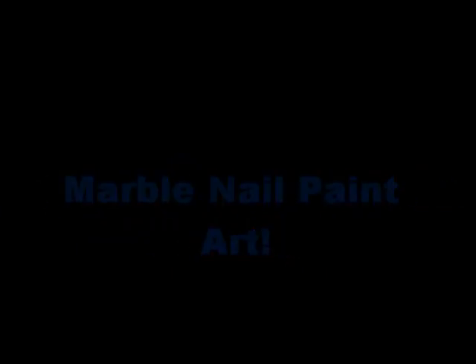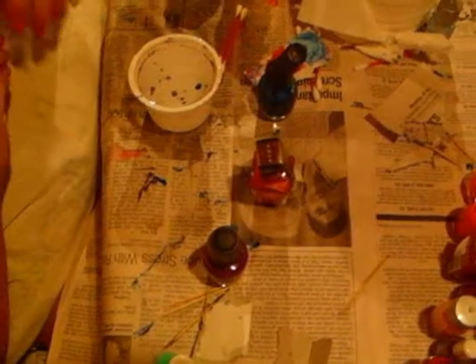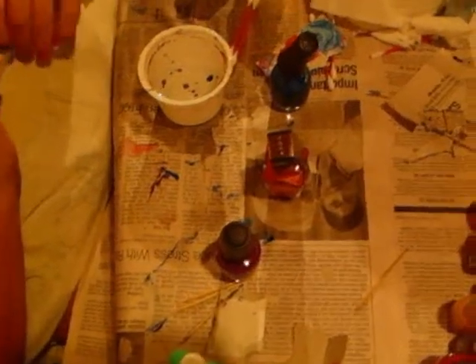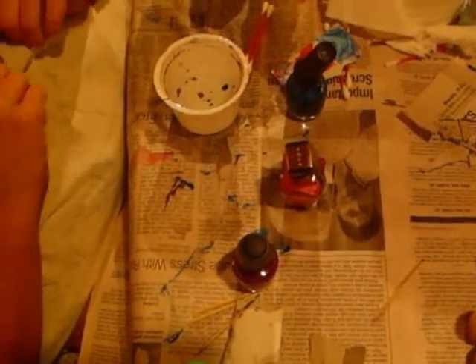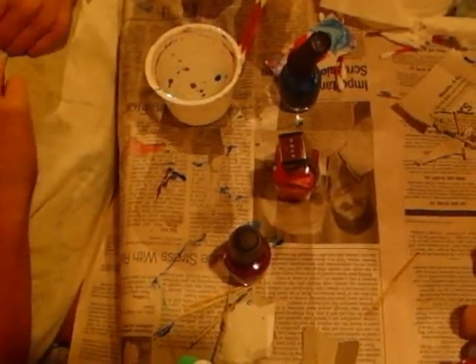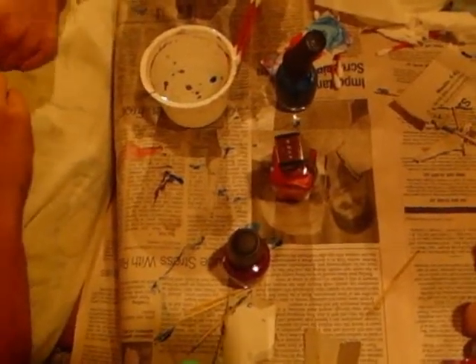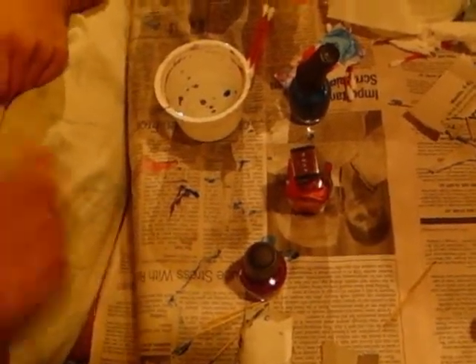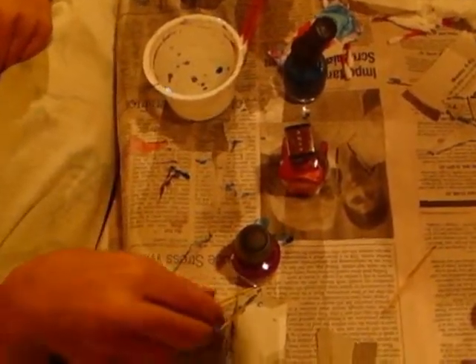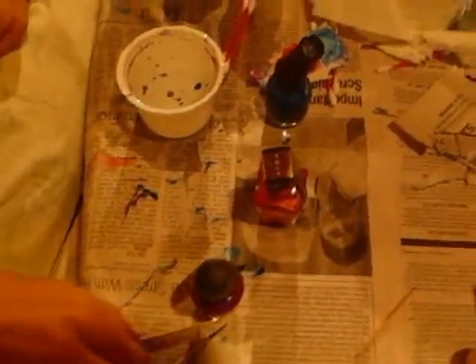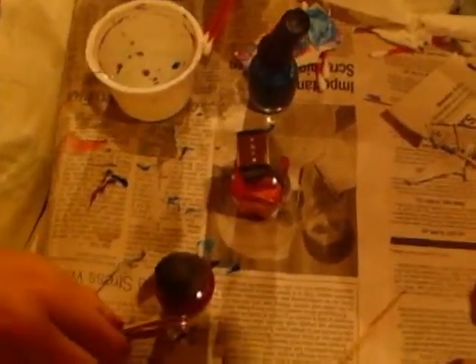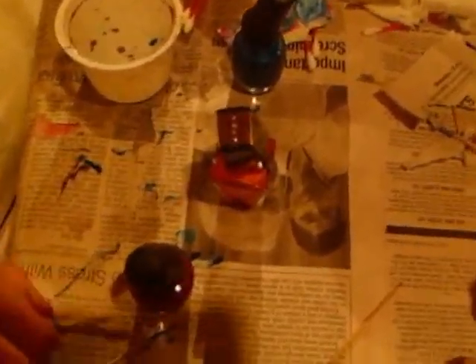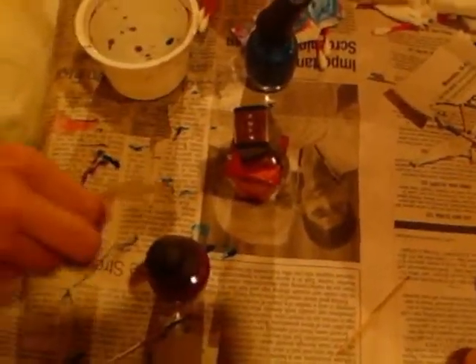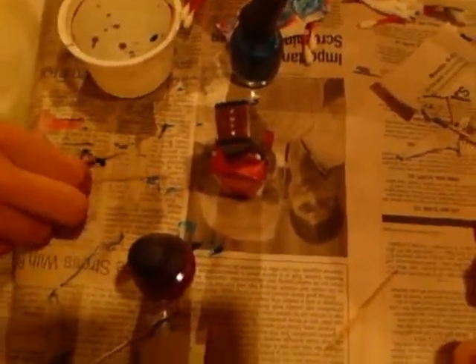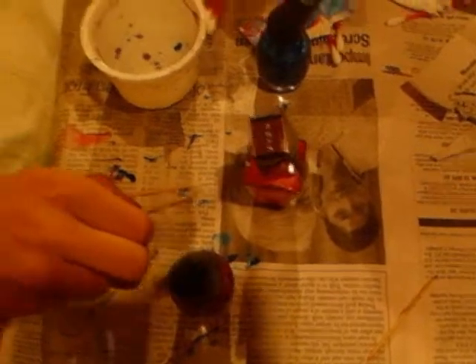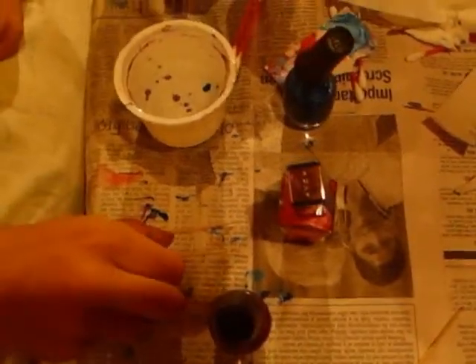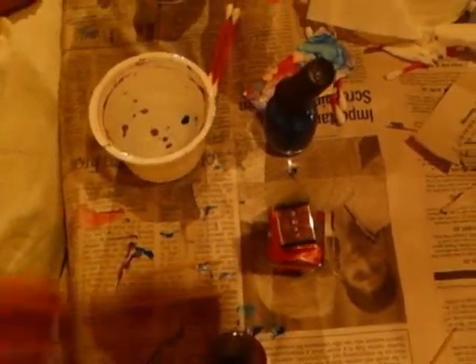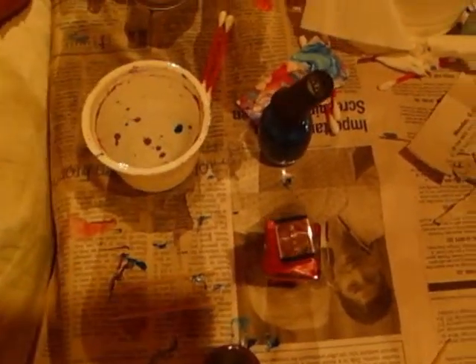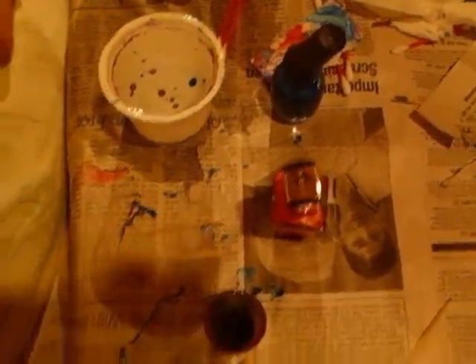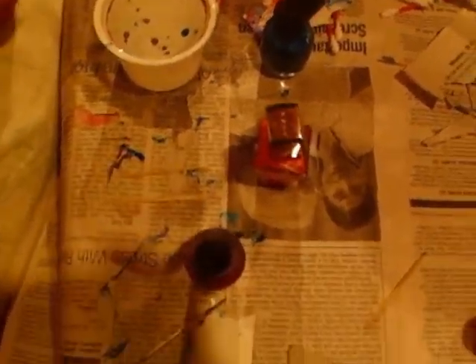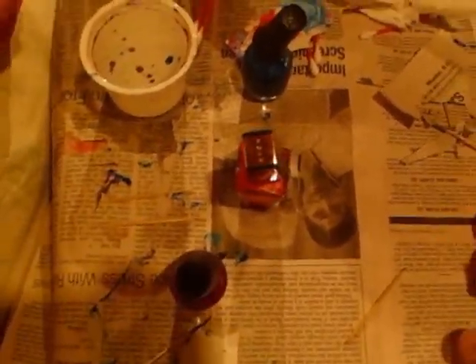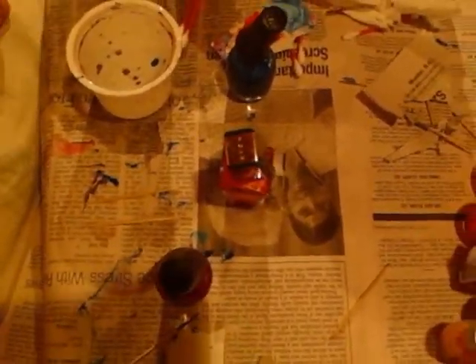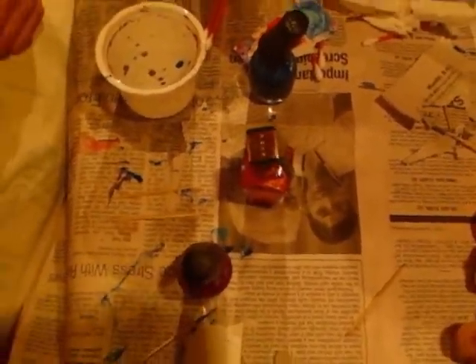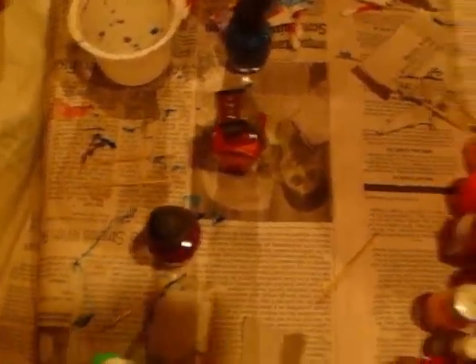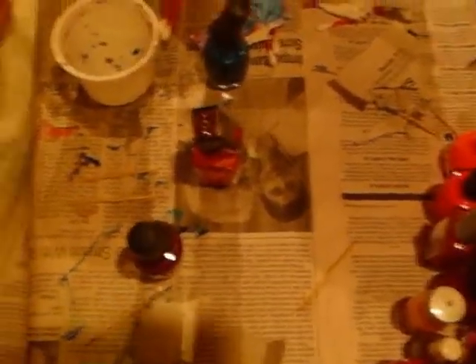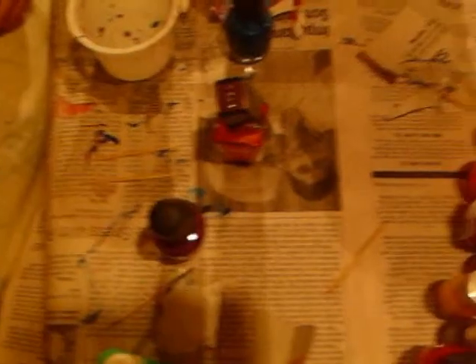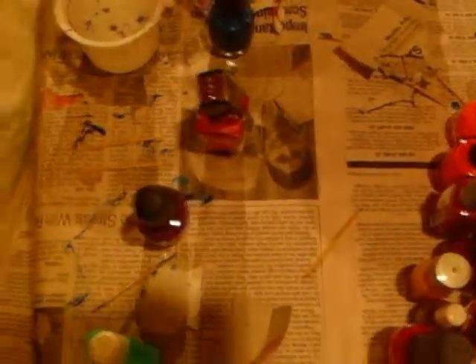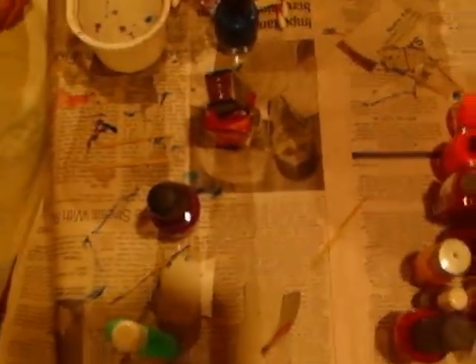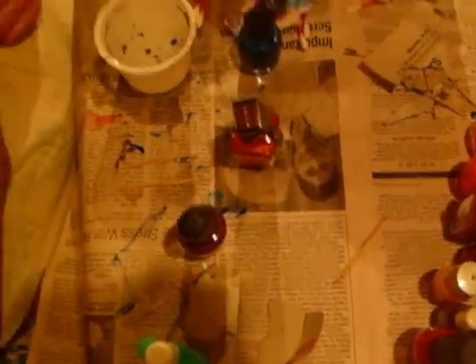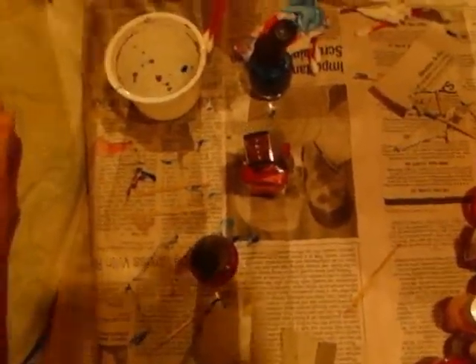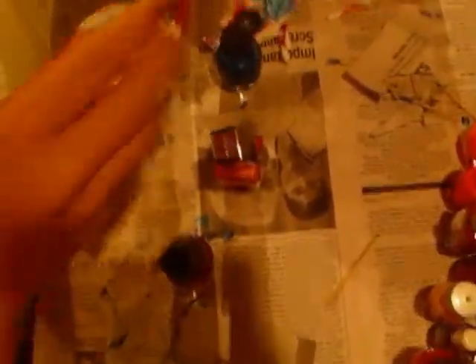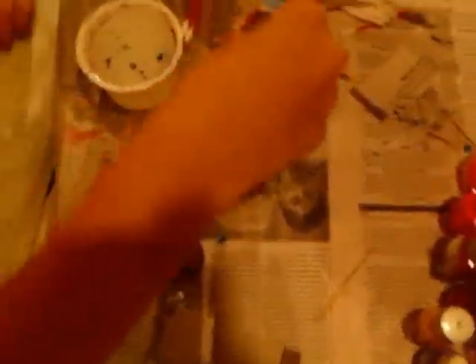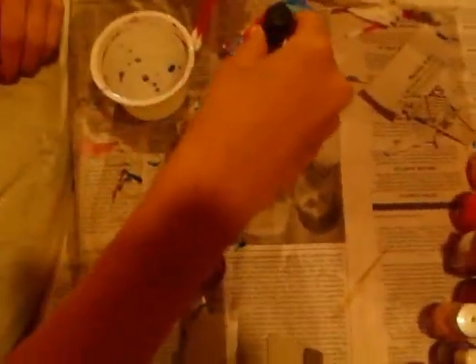This is our version of marble paint, and we're using room temperature water. This is like the cheaper version. I'll show you how it's done.